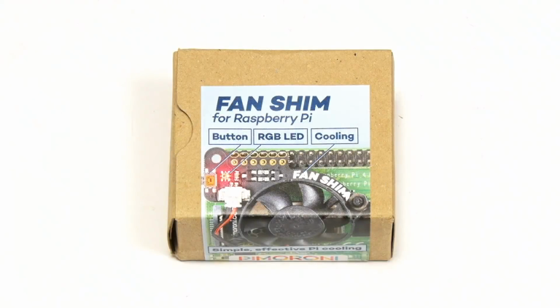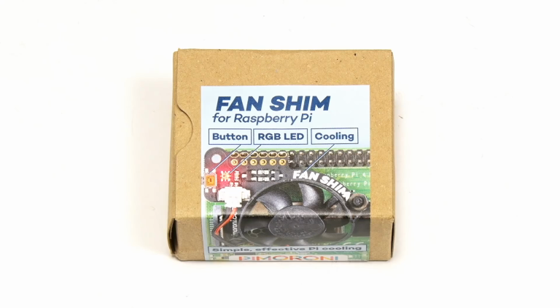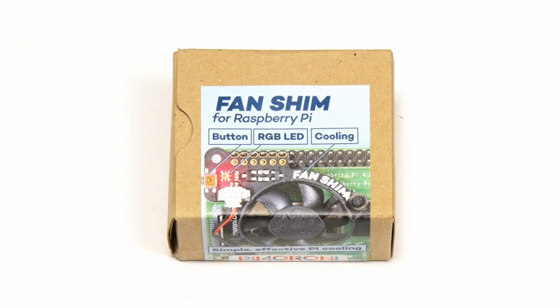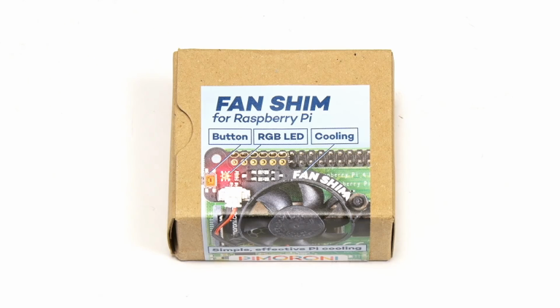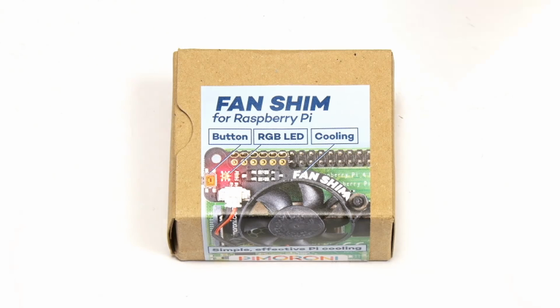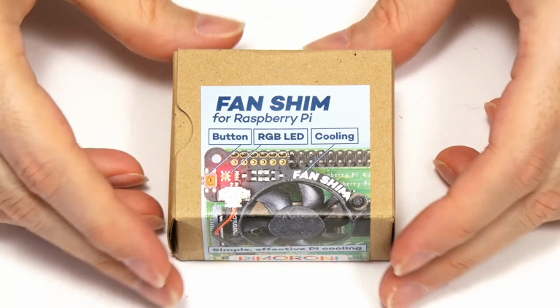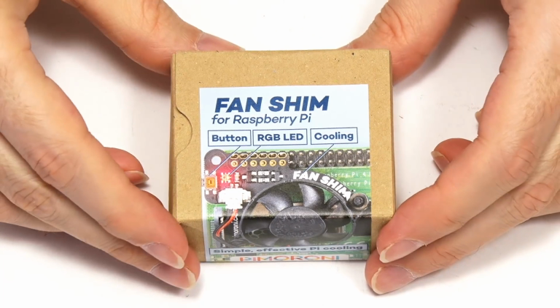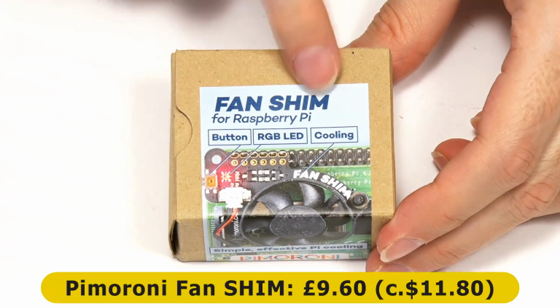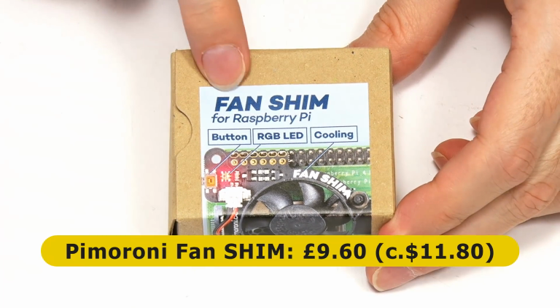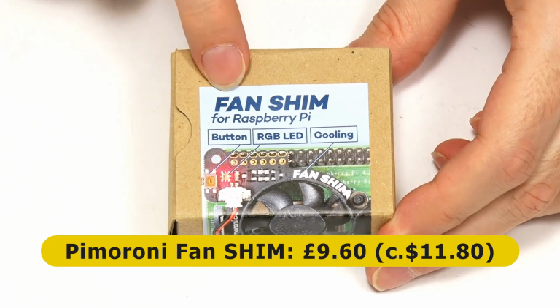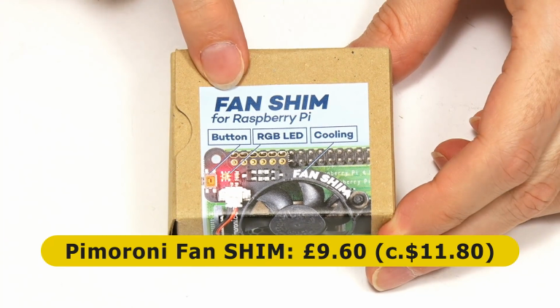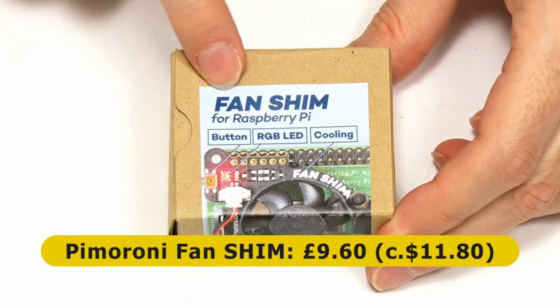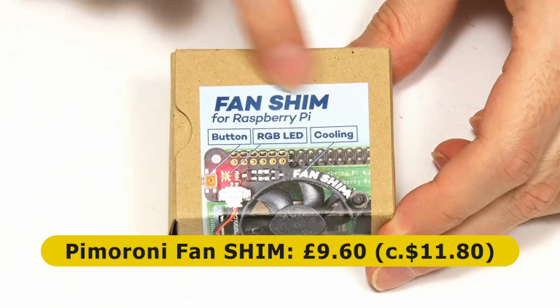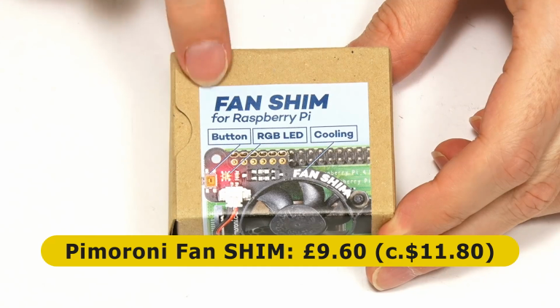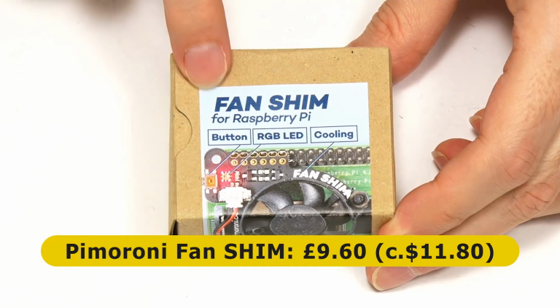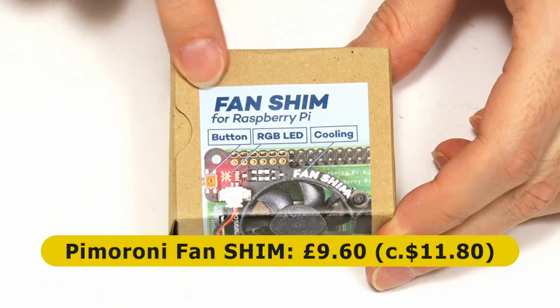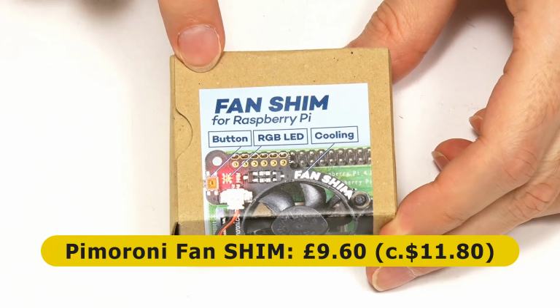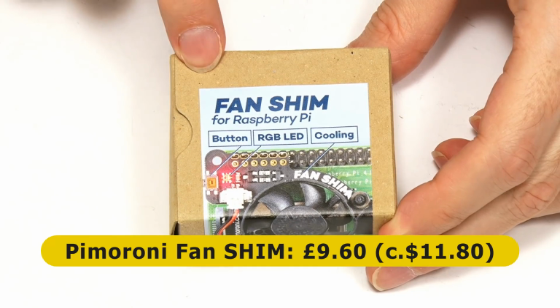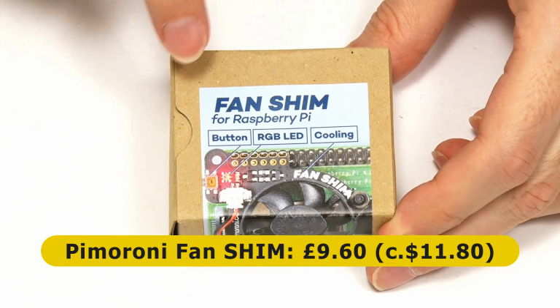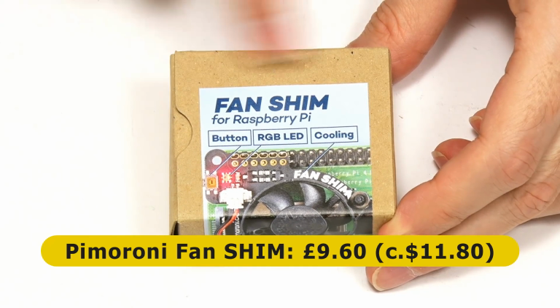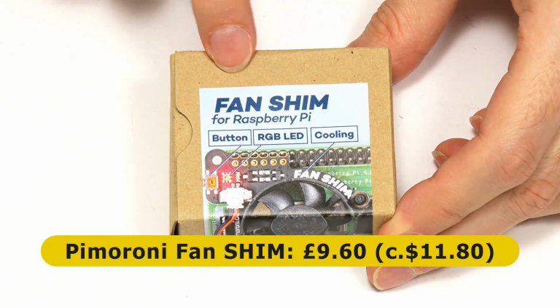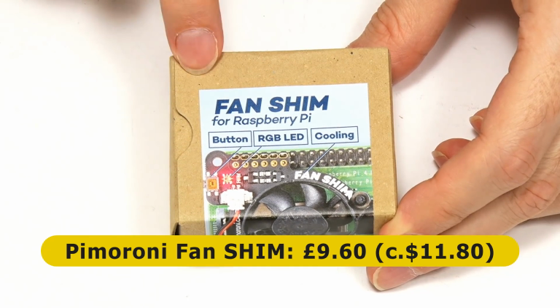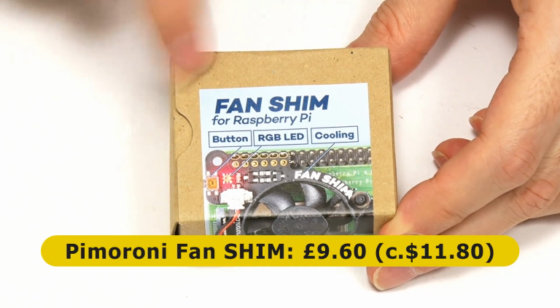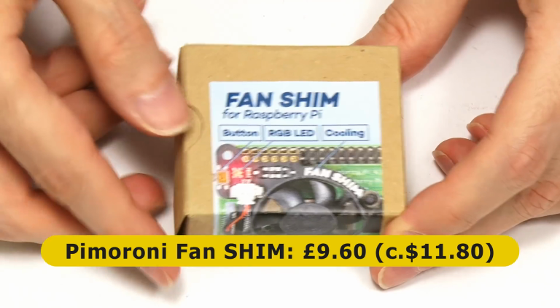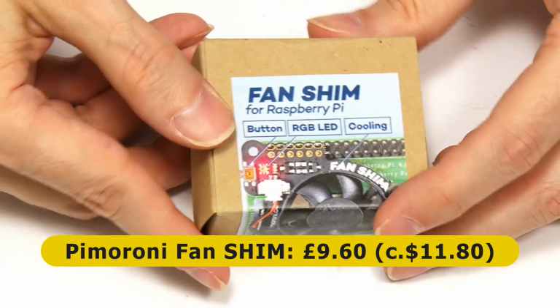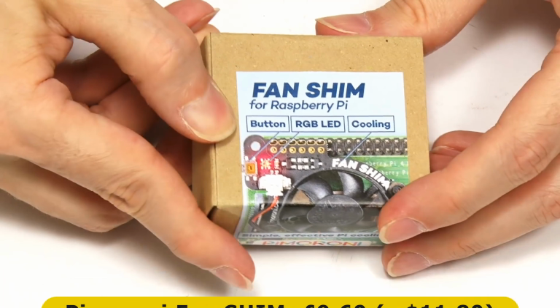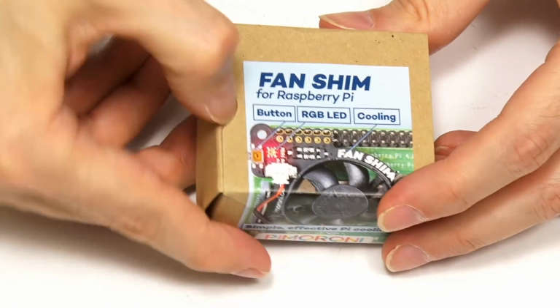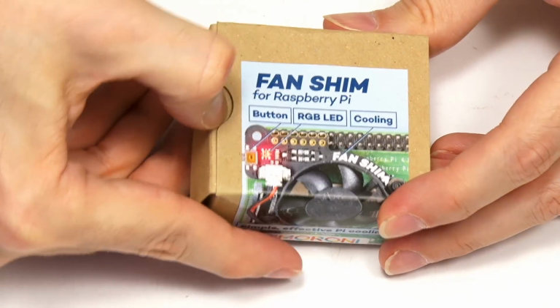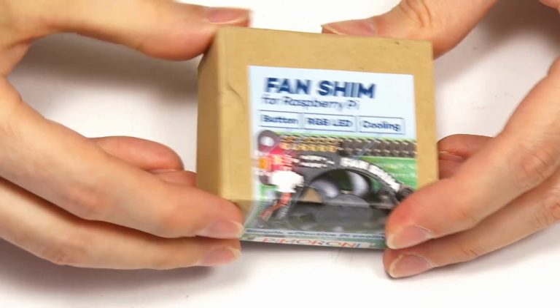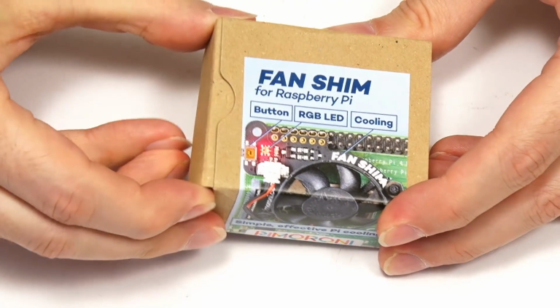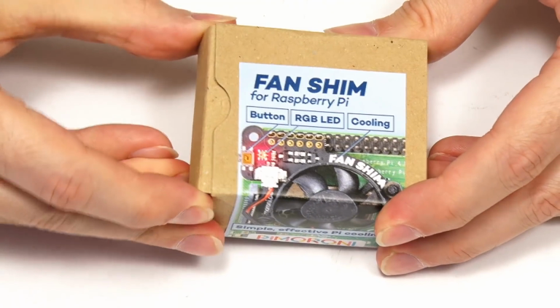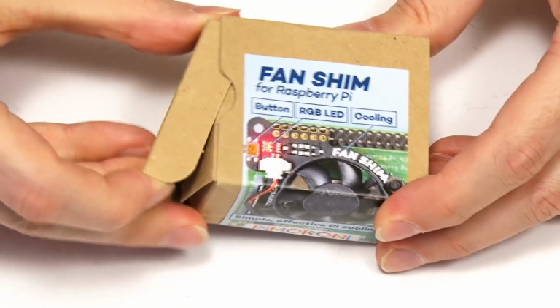Let's now take a look at this, which is the Fan Shim from Pimoroni, which has already got a very good reputation as a Pi 4 cooler. So I'm very pleased someone sent one for me to have a look at. Let's take a look inside — looks like a very simple unboxing.